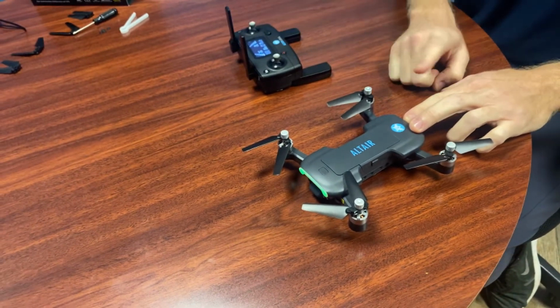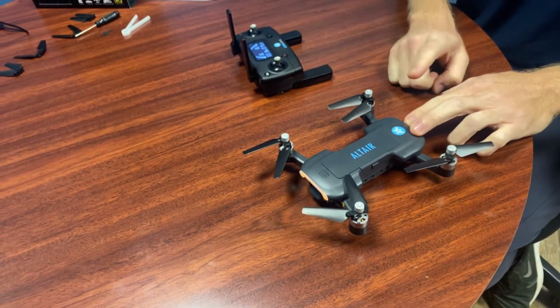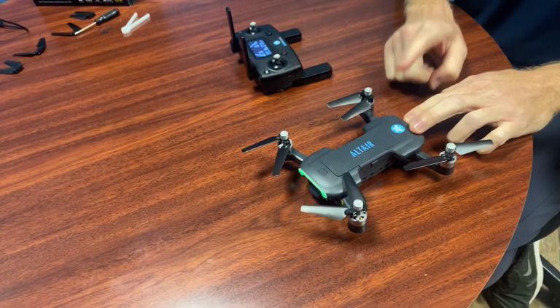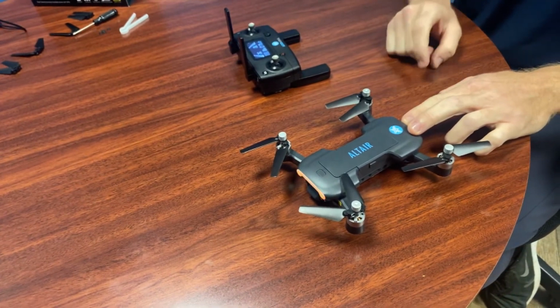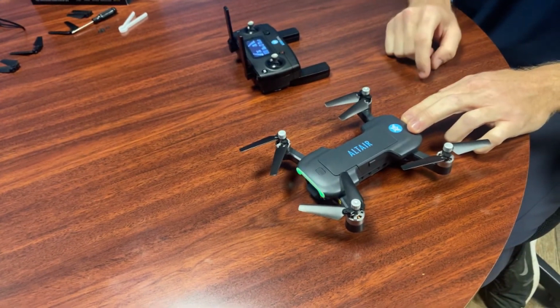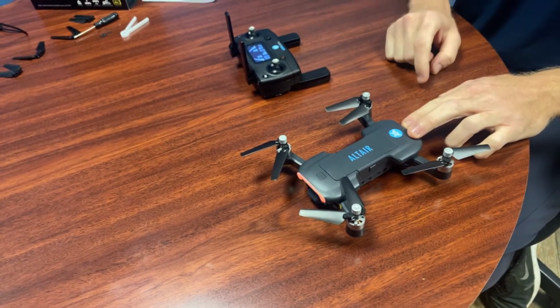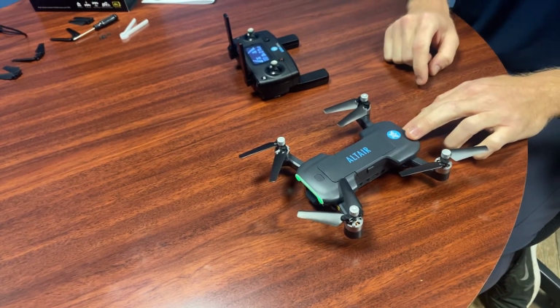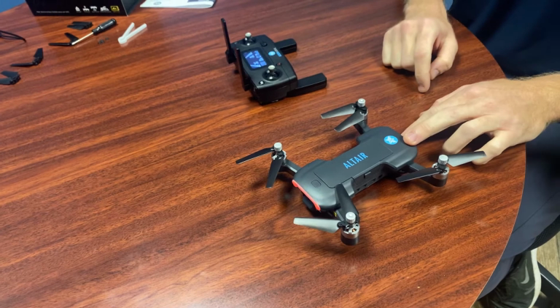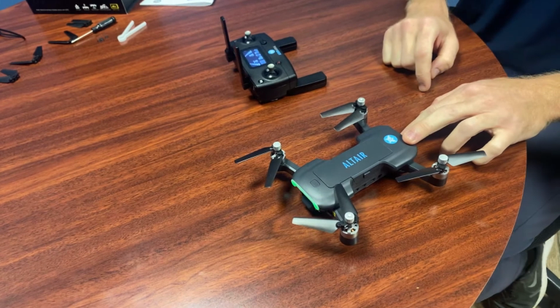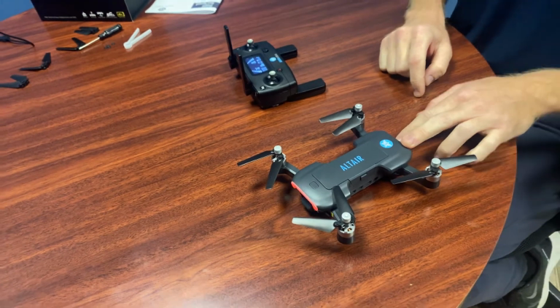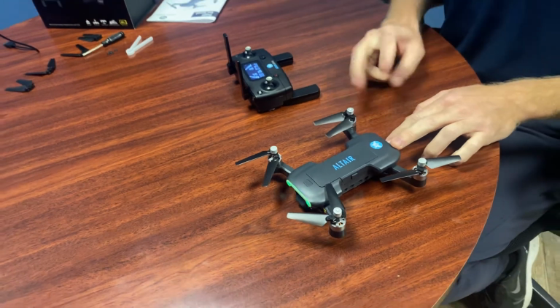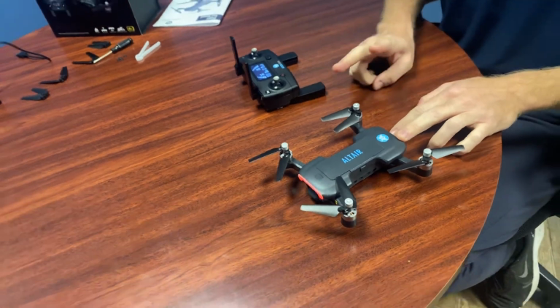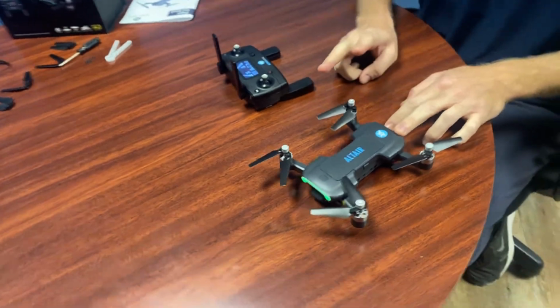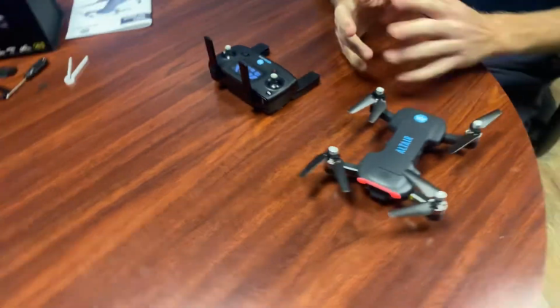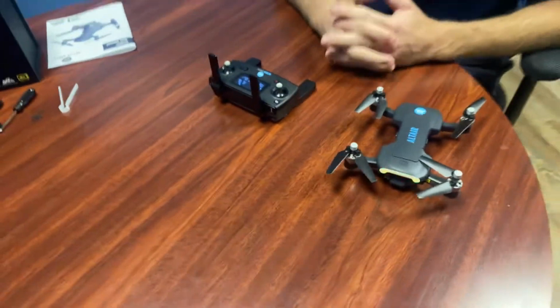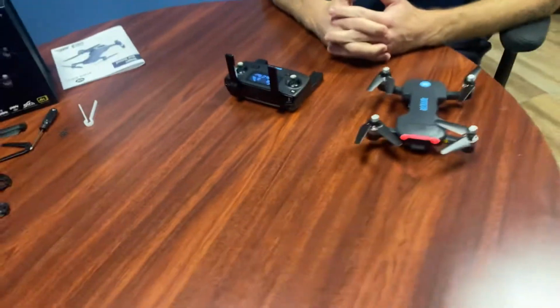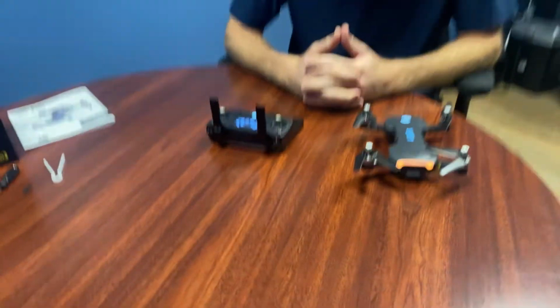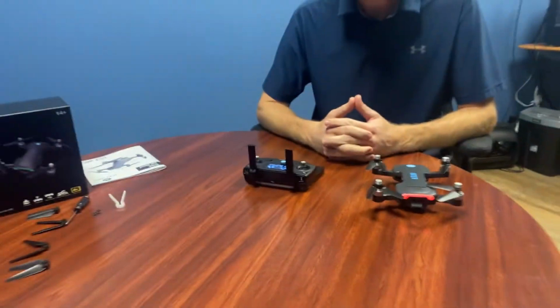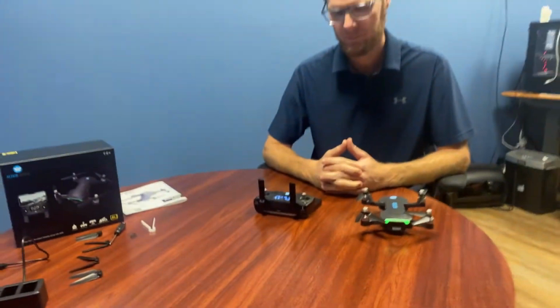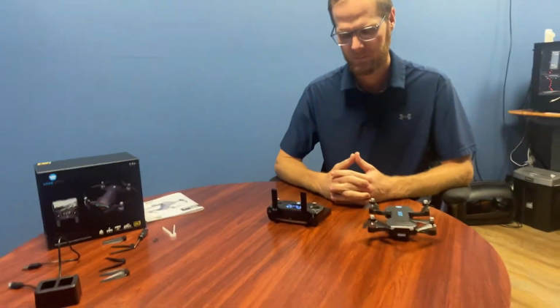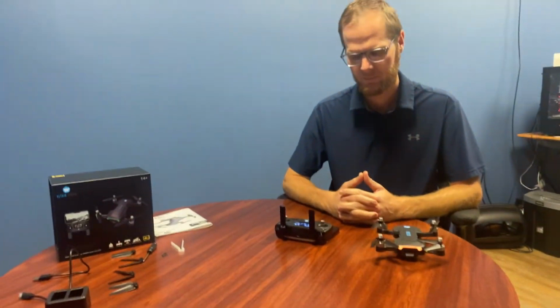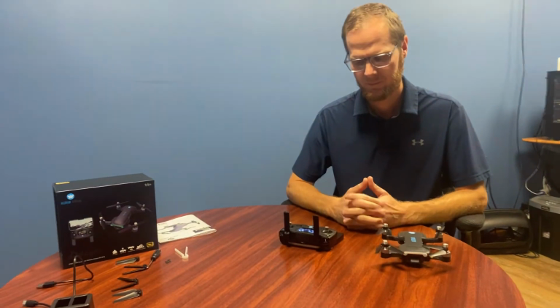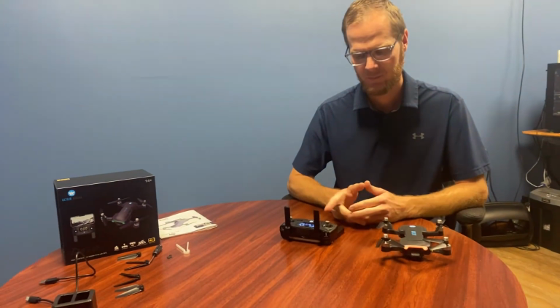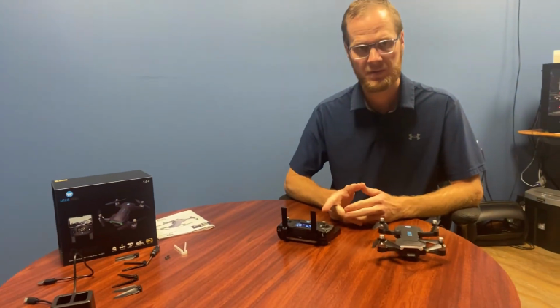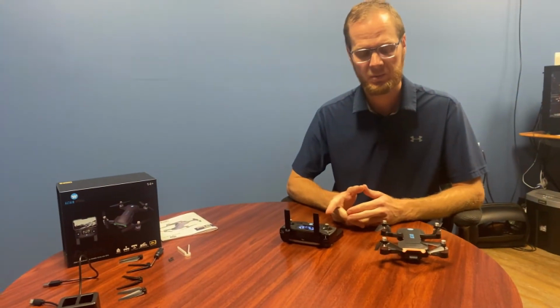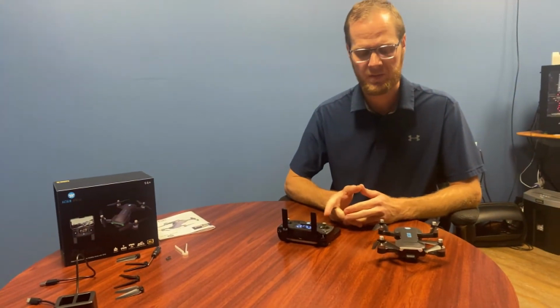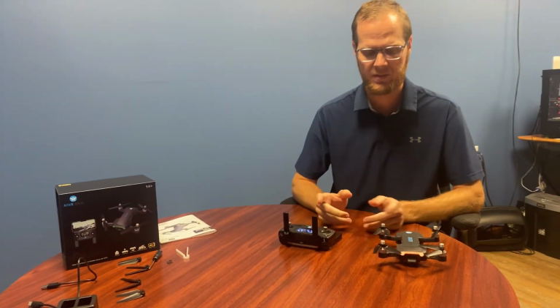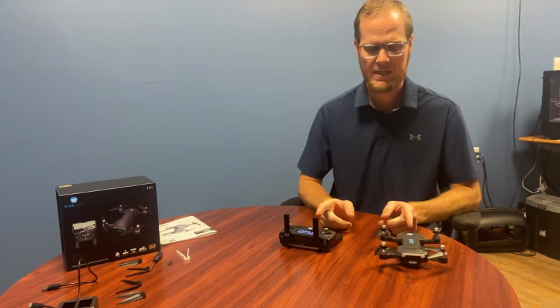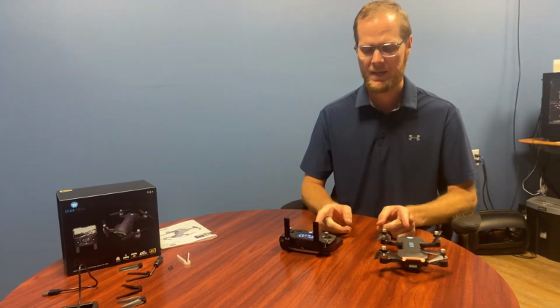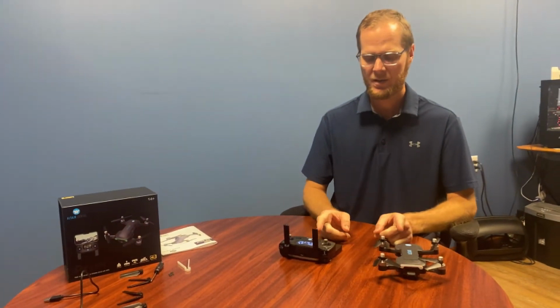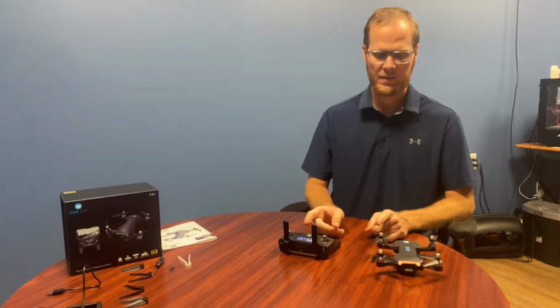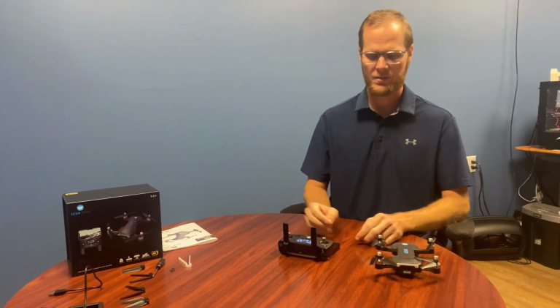You'll hear a series of beeps, wait about eight seconds and you'll hear a double beep — there's your double beep — which means you're now paired with the controller.